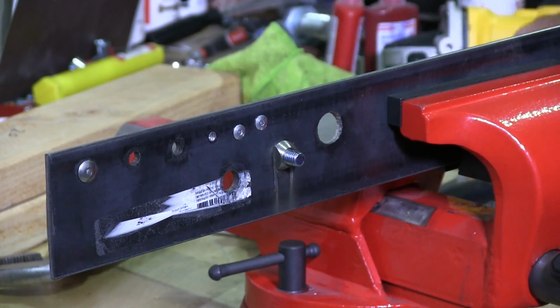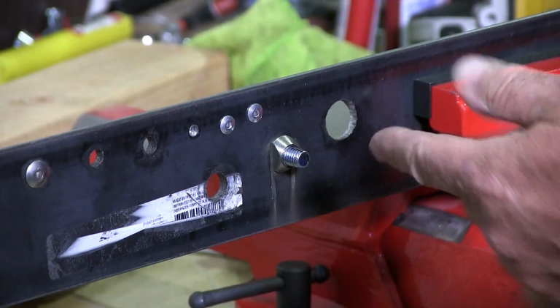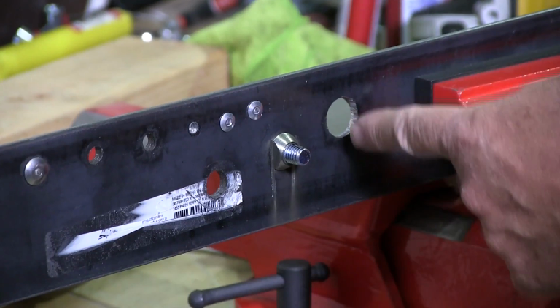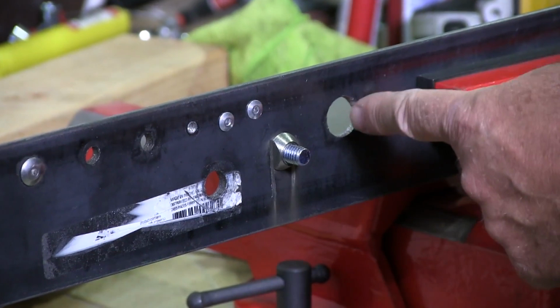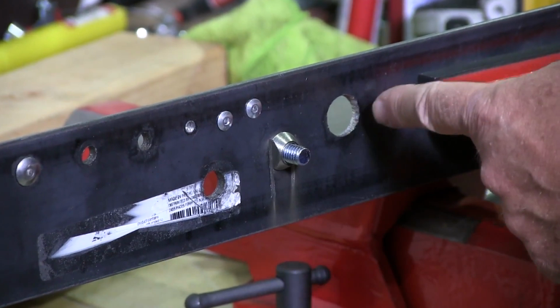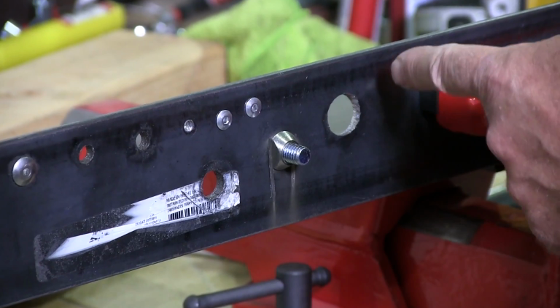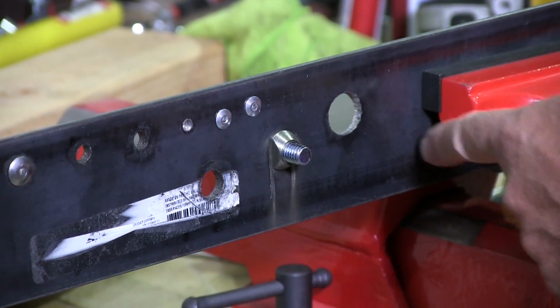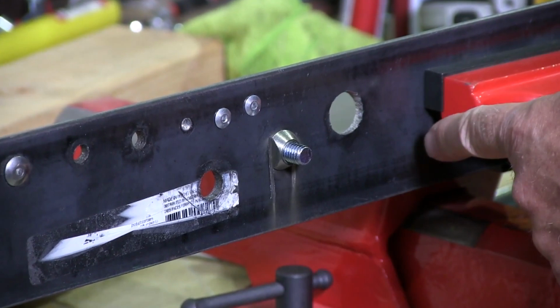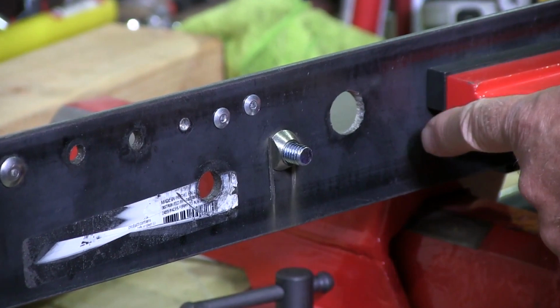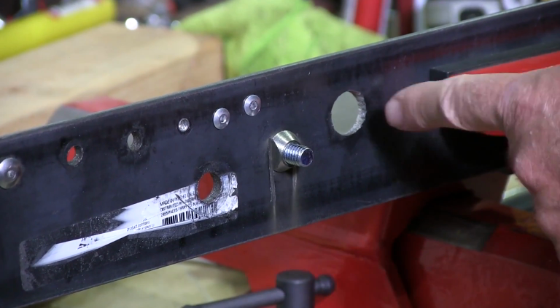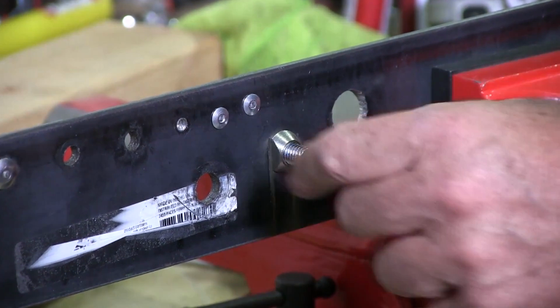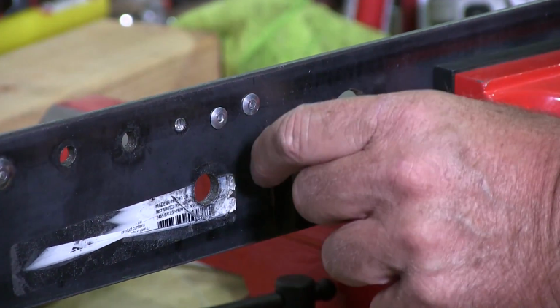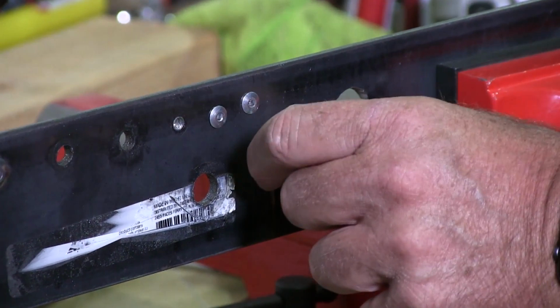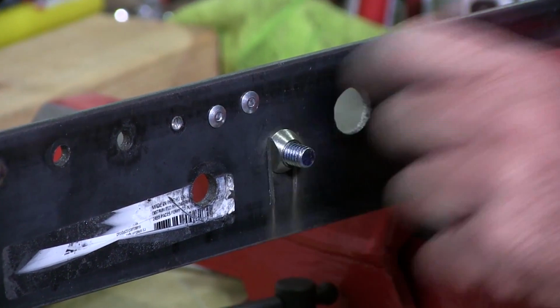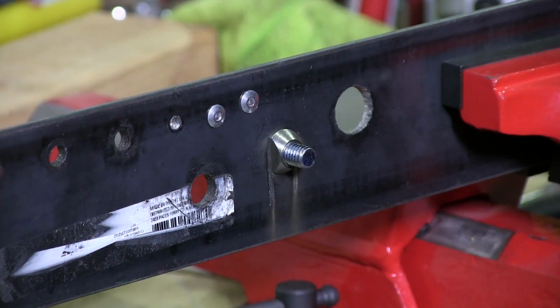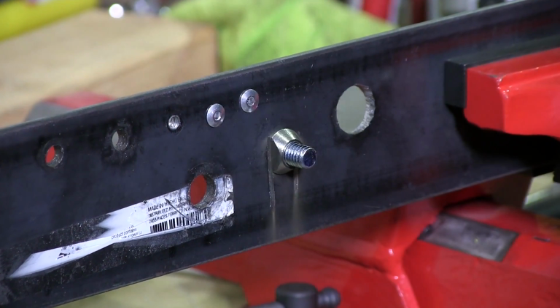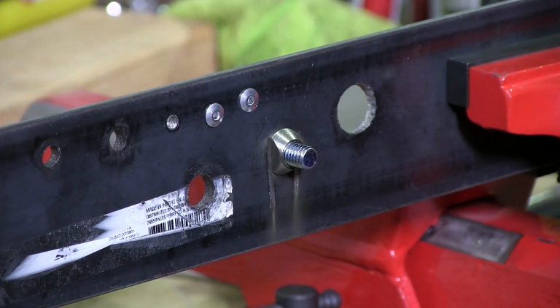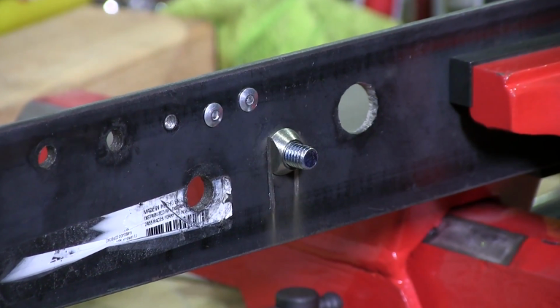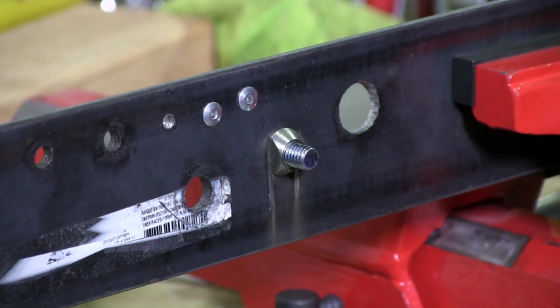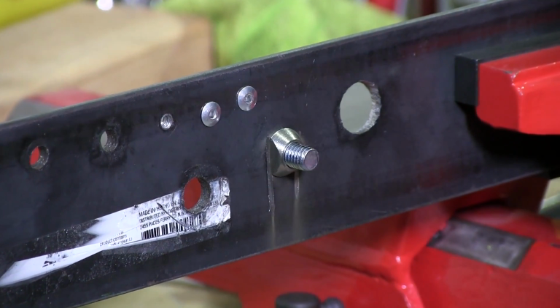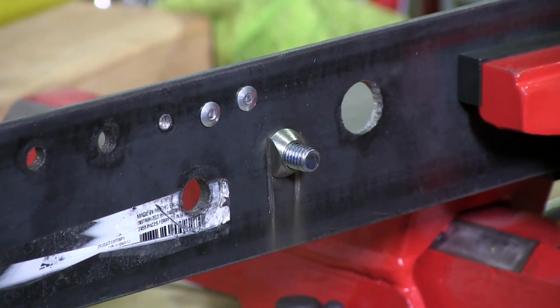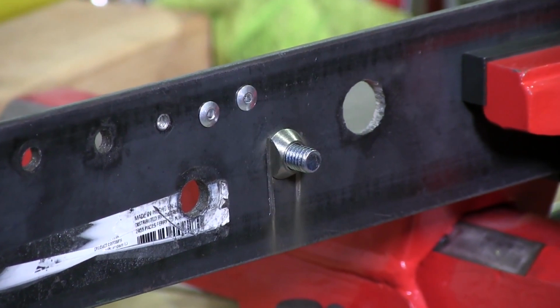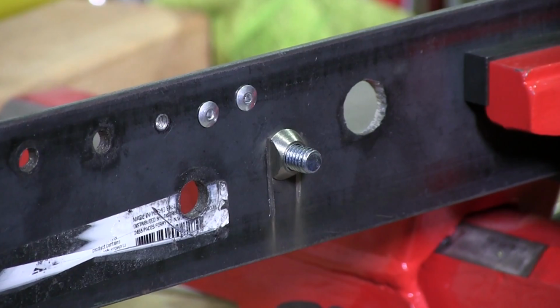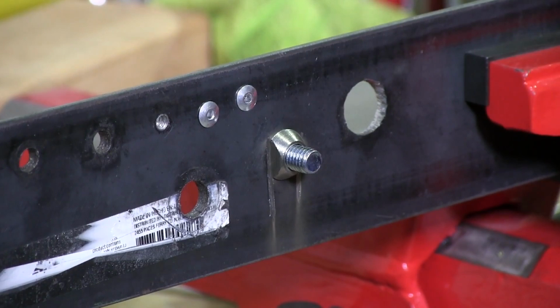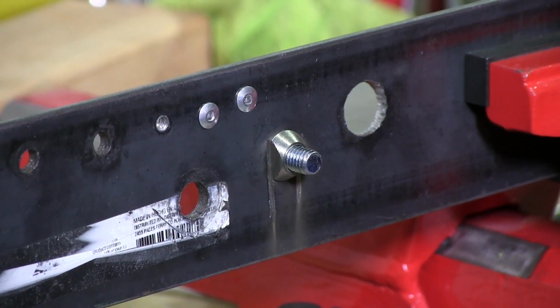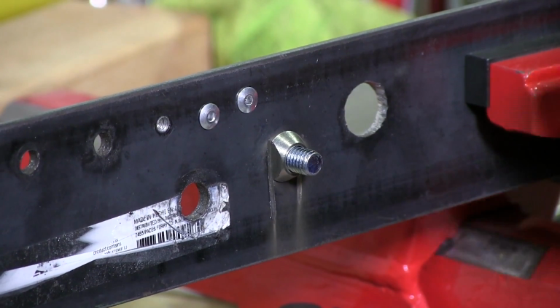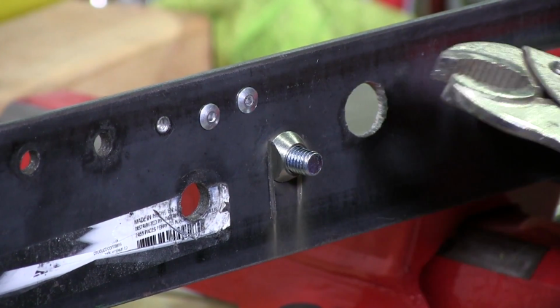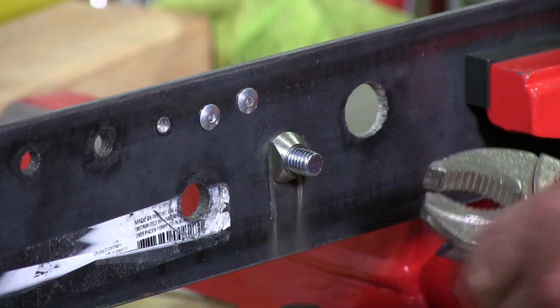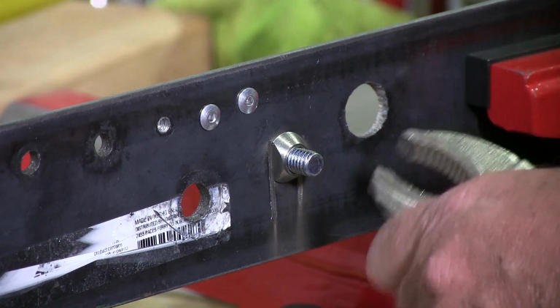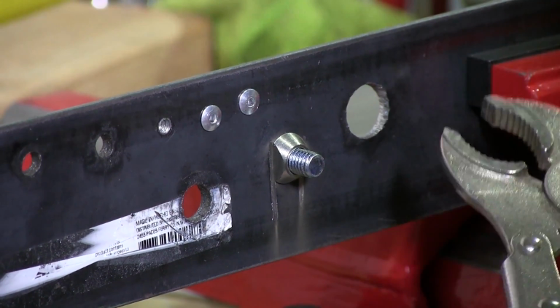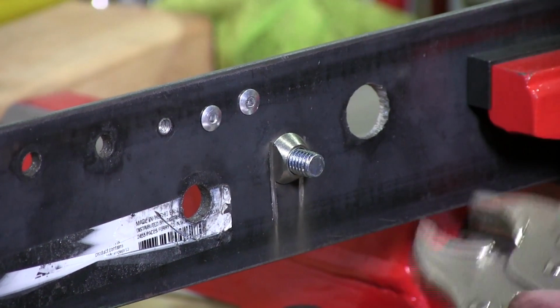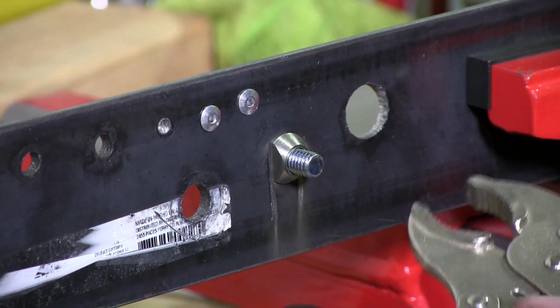As you can see there, it's cut so we can get a wrench on it. That only took me about a minute, minute and a half.